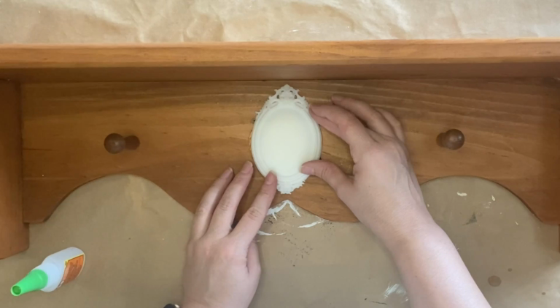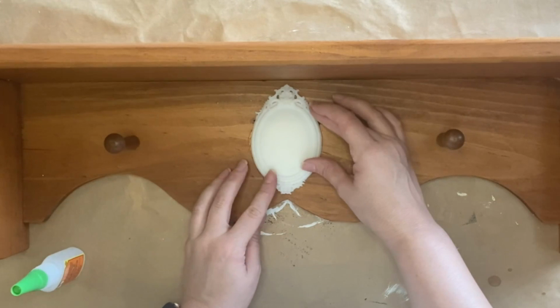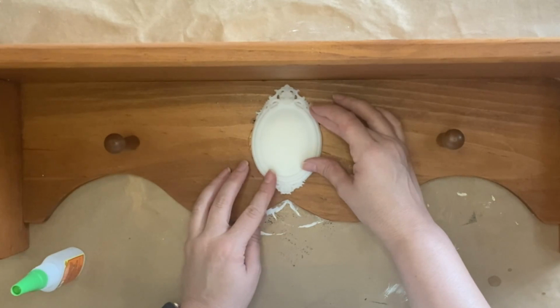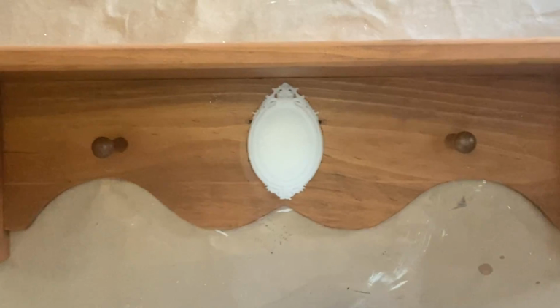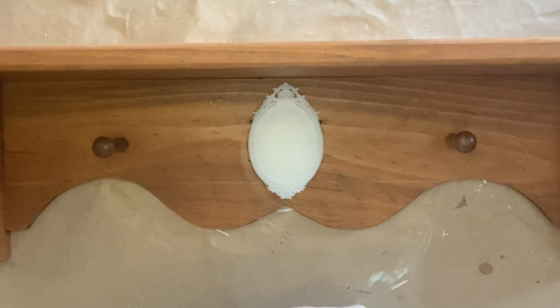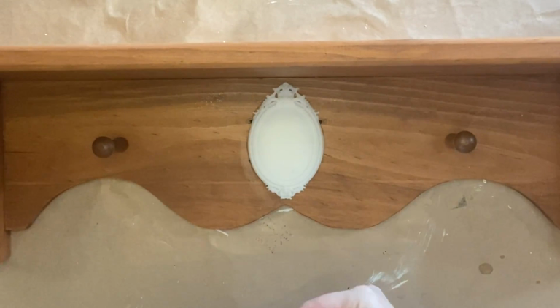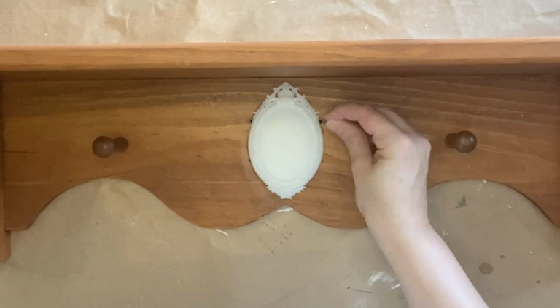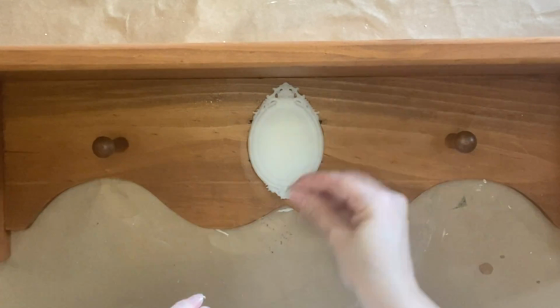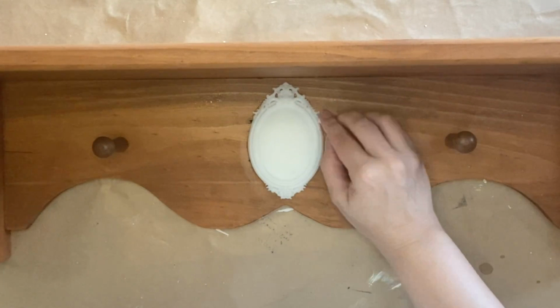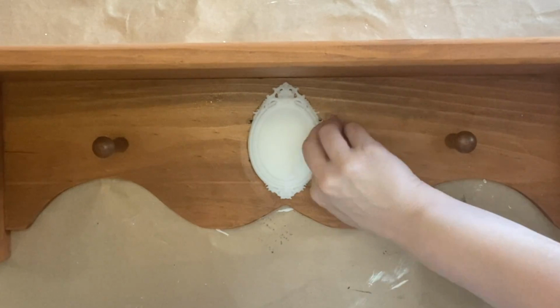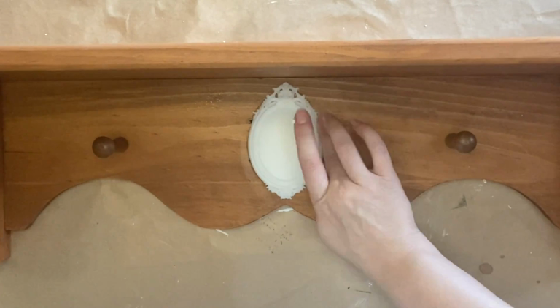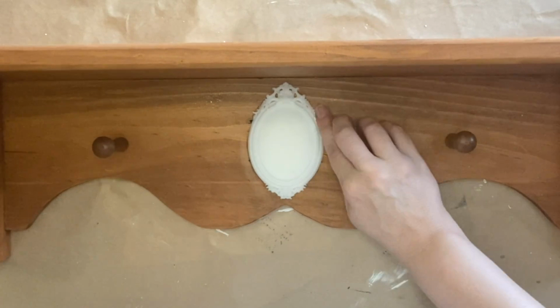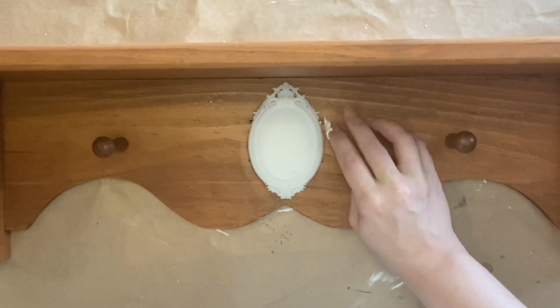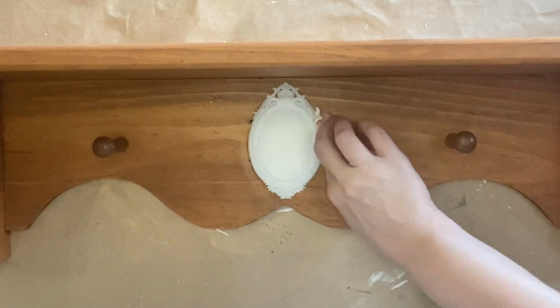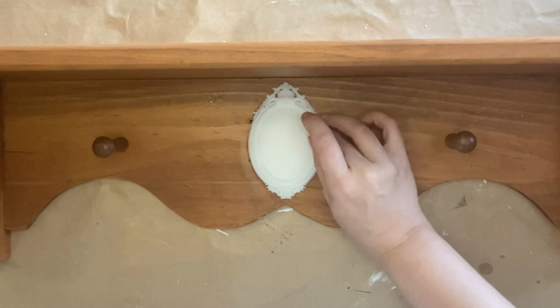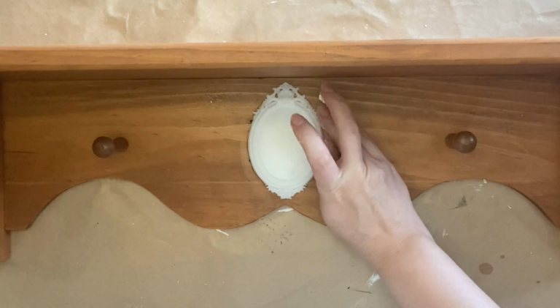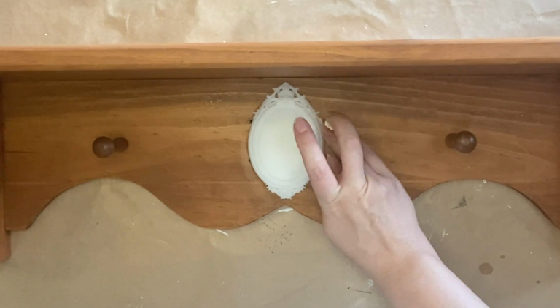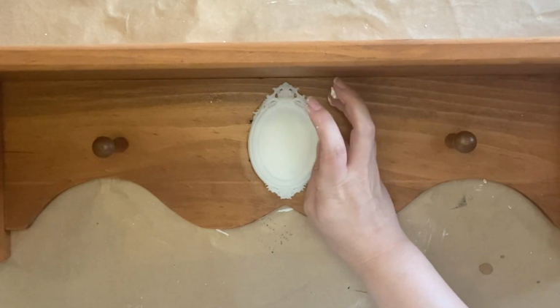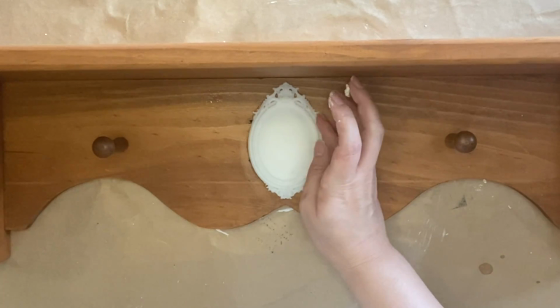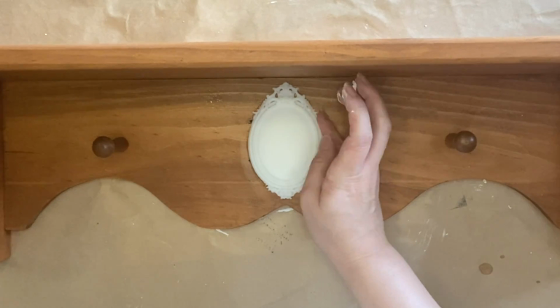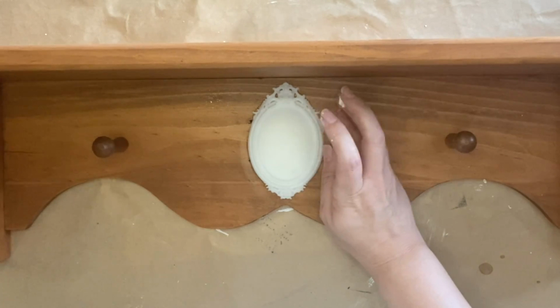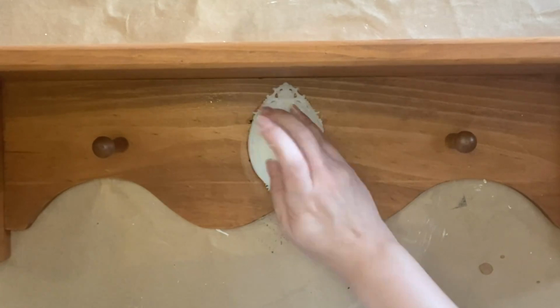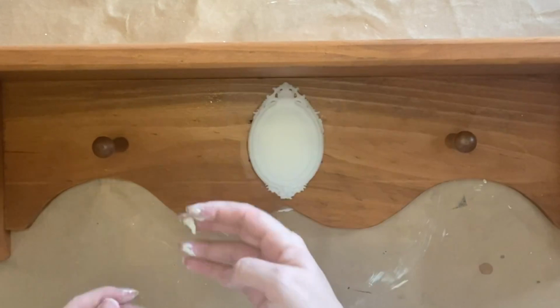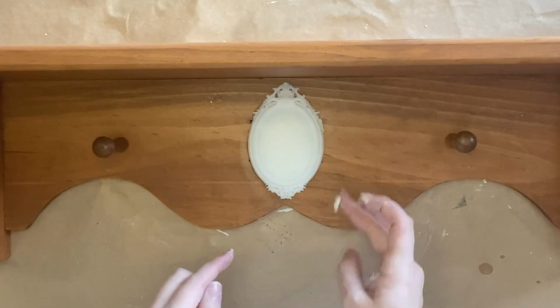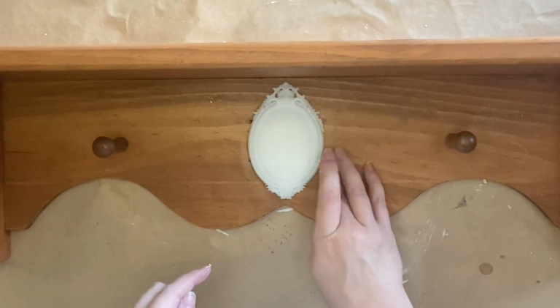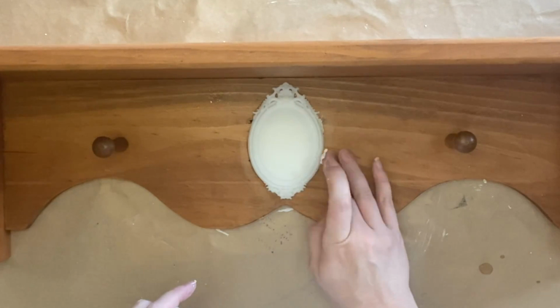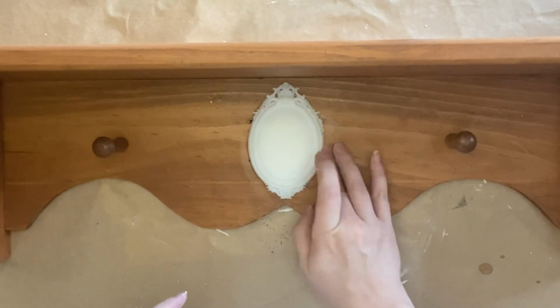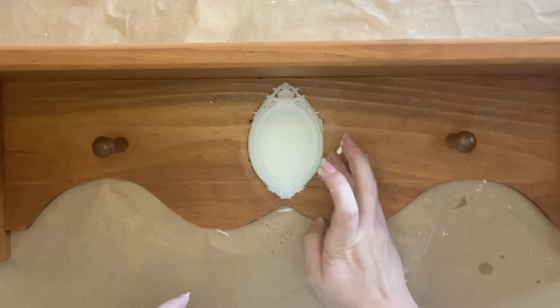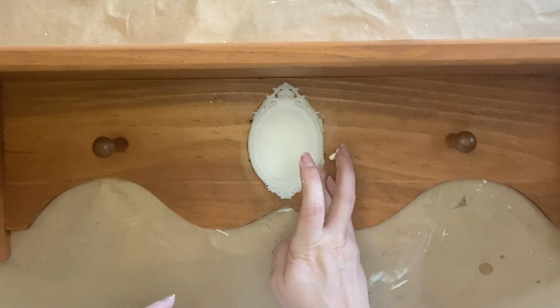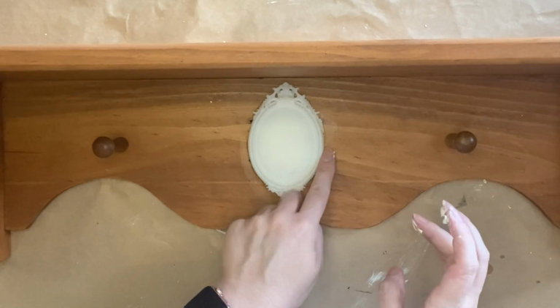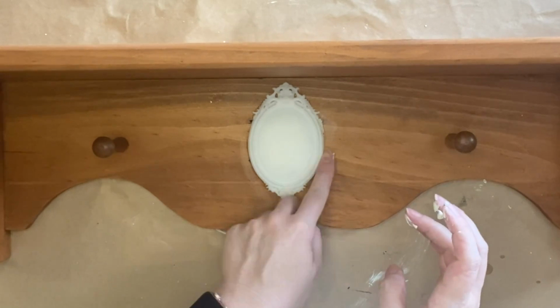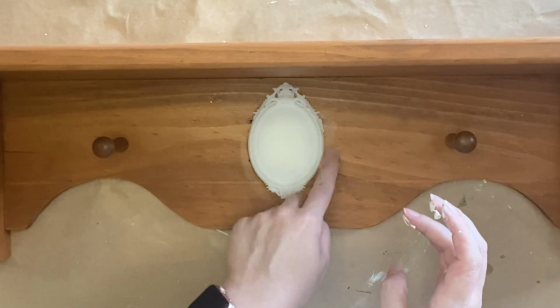As I'm gluing it down, I can see I've got a few little gaps. We're going to fix that. I'm going to come in now with the air dry clay and work it into the gaps to make sure that I've got a nice clean edge there, and then we'll let it dry before we move on to the next step.